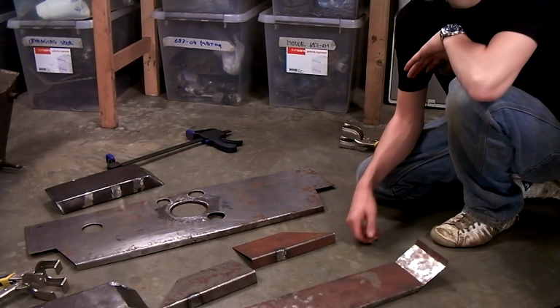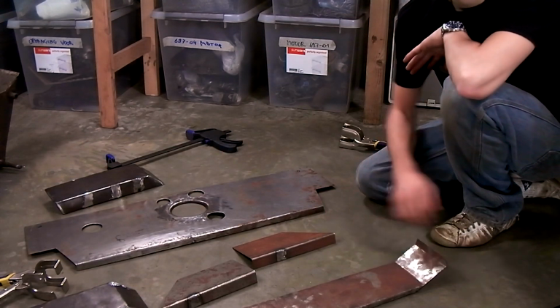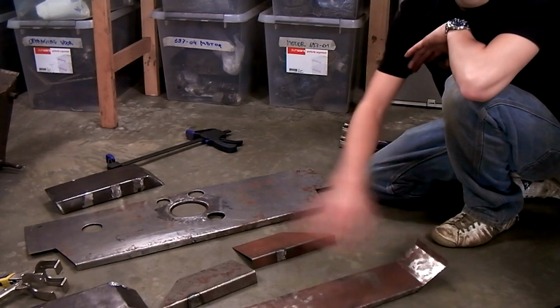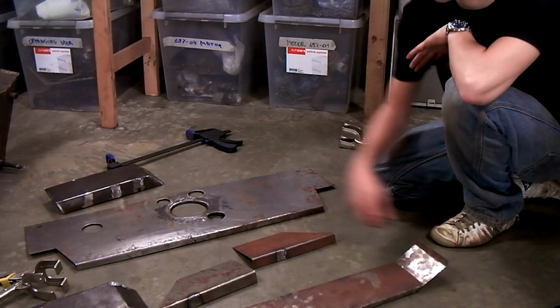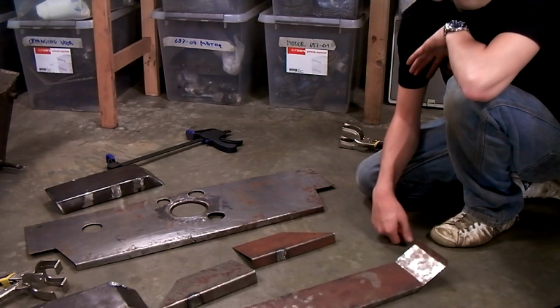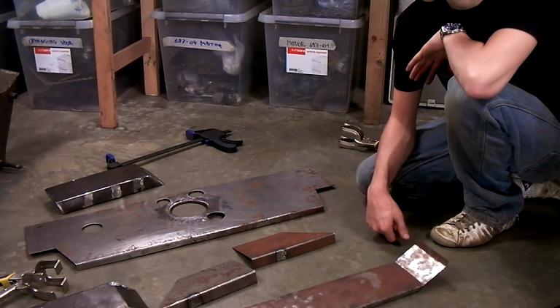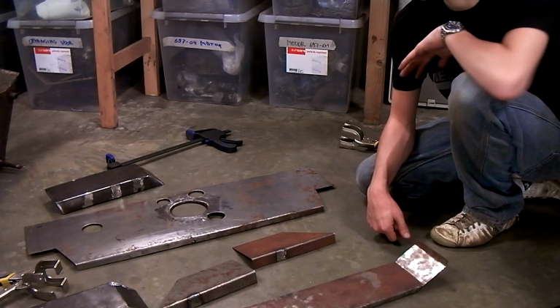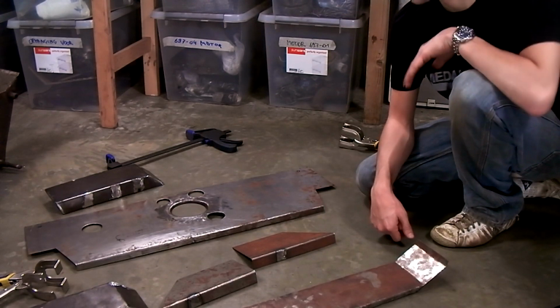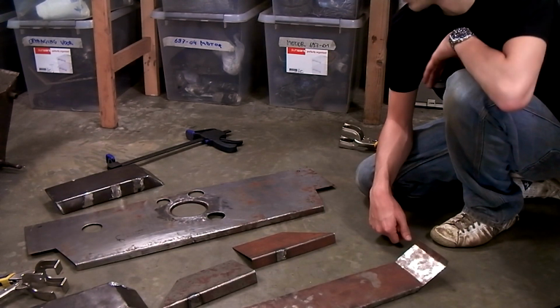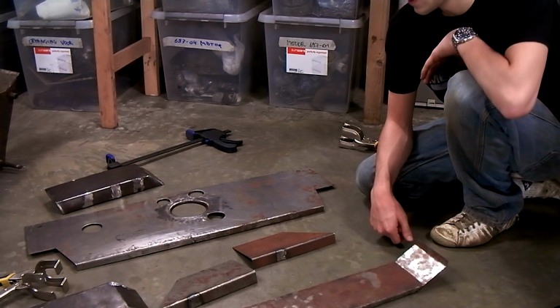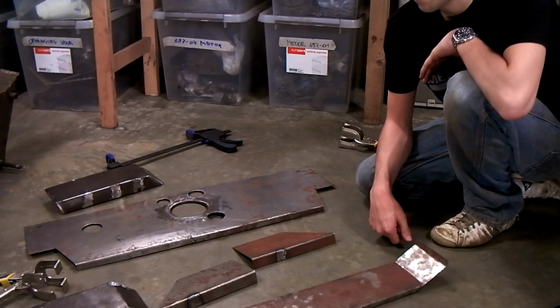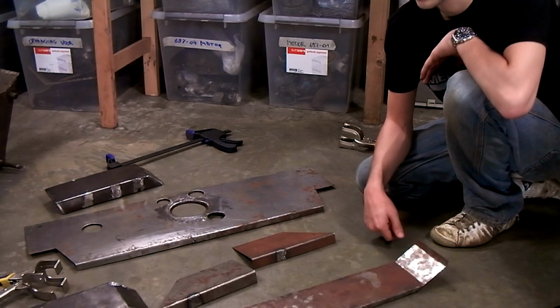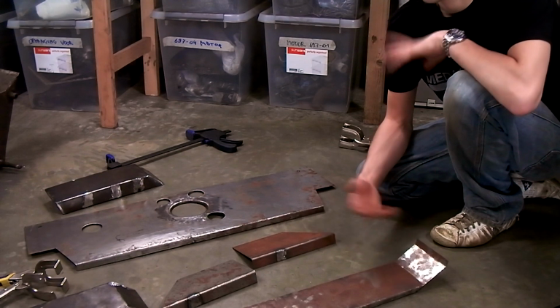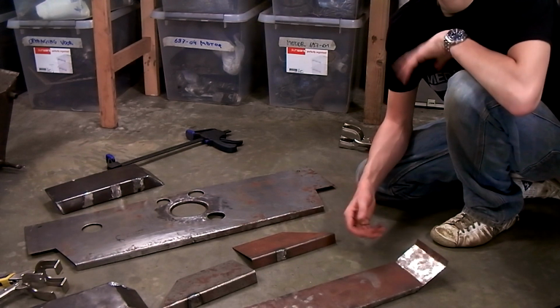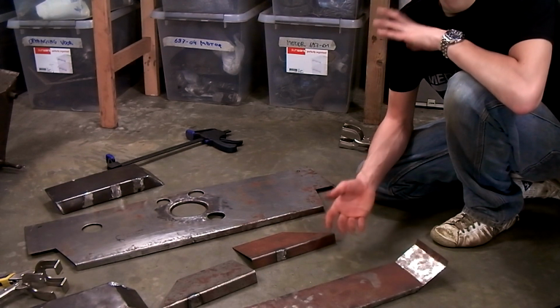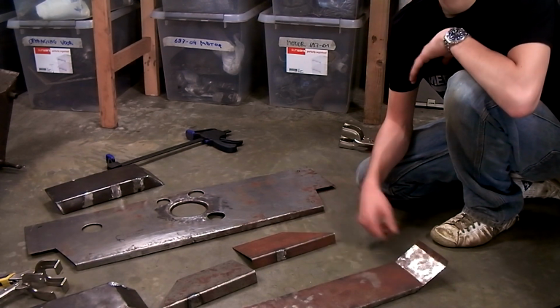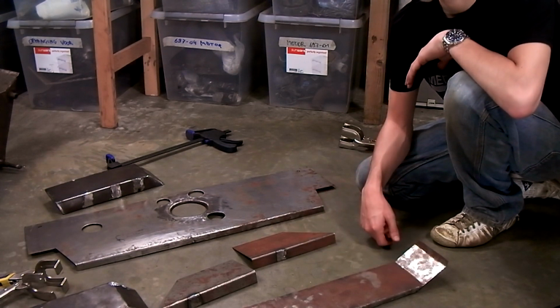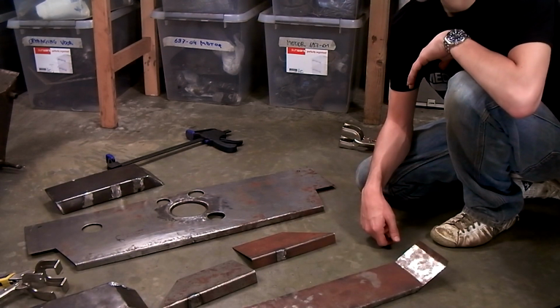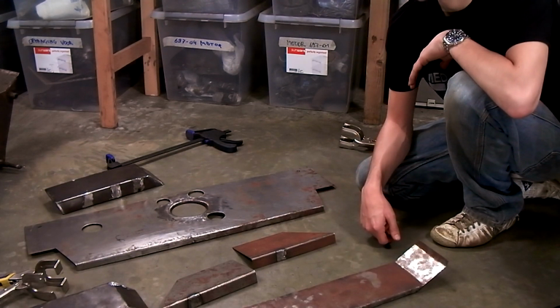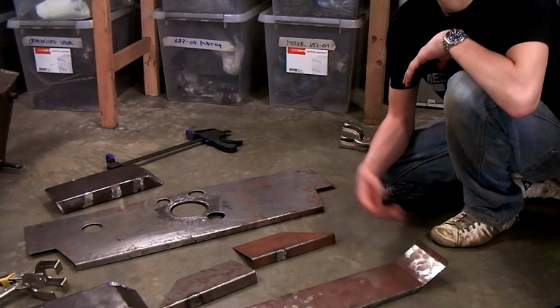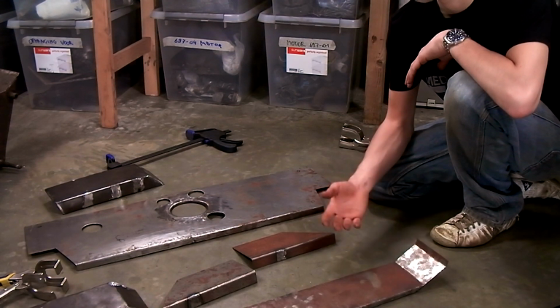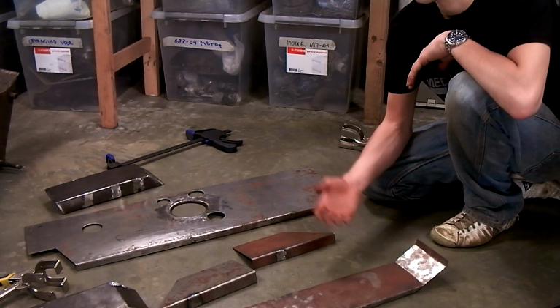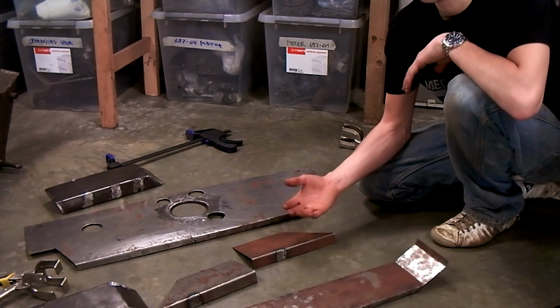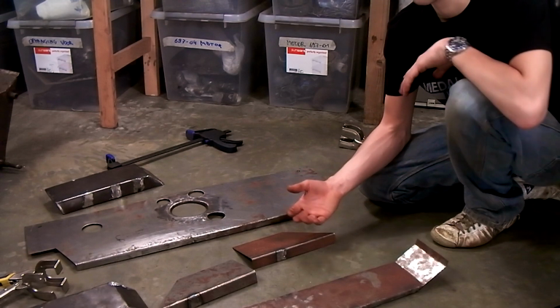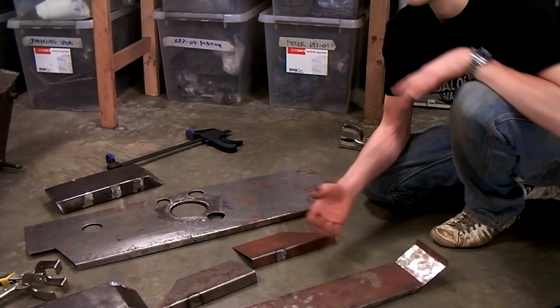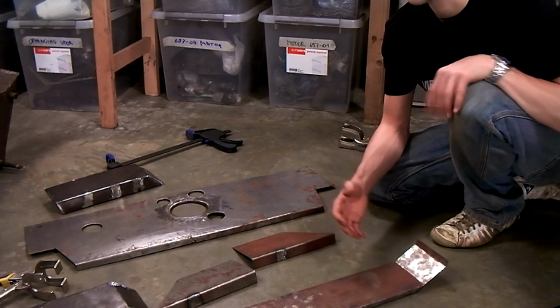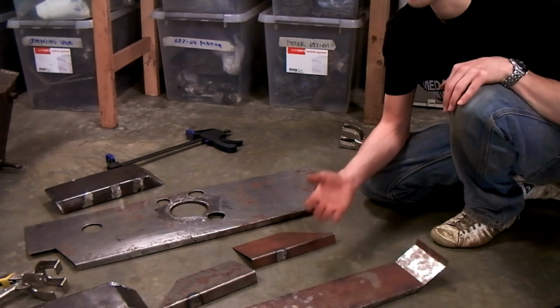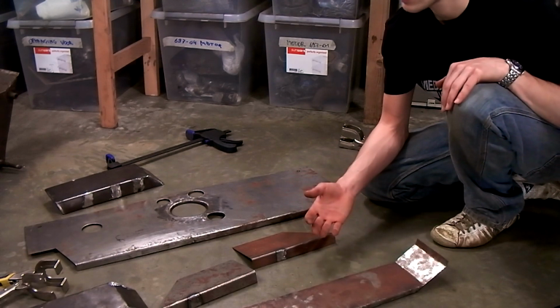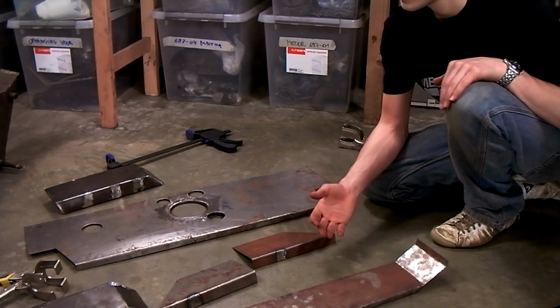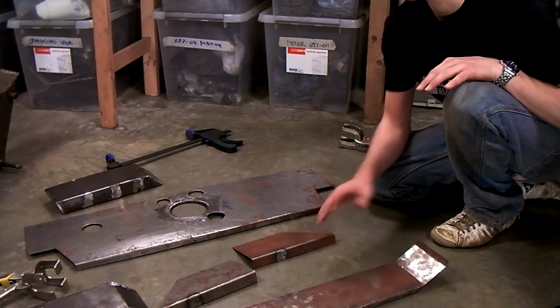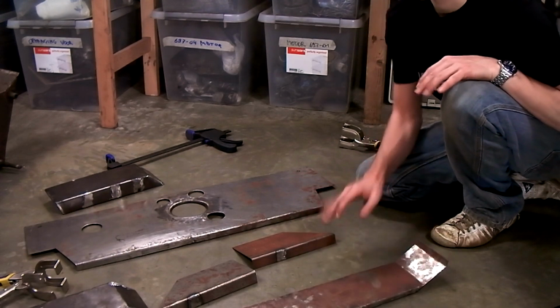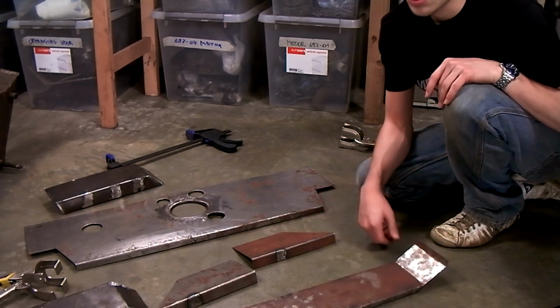I'm going to clean off all the surface rust from all the panels. While I'm doing that I can do a little bit of thinking about what pieces I can seam weld, what pieces I have to plug weld, and what pieces I can spot weld.